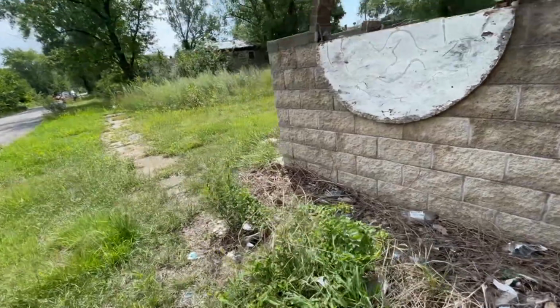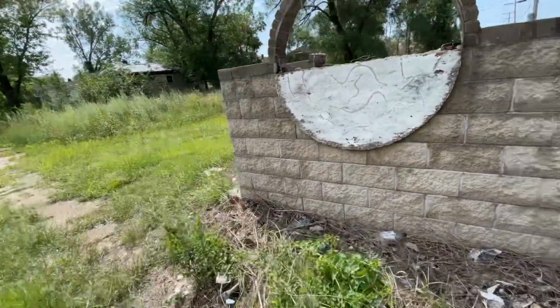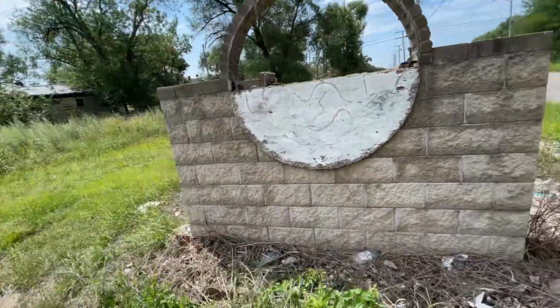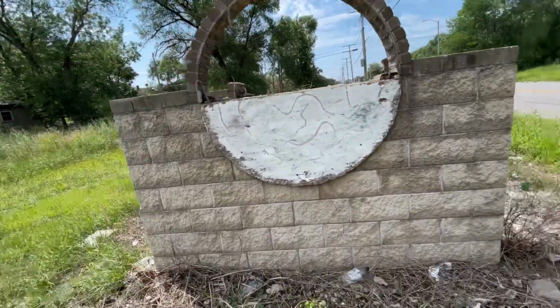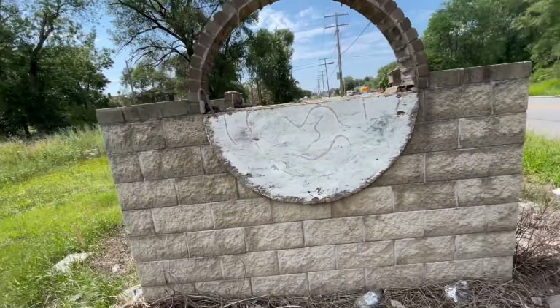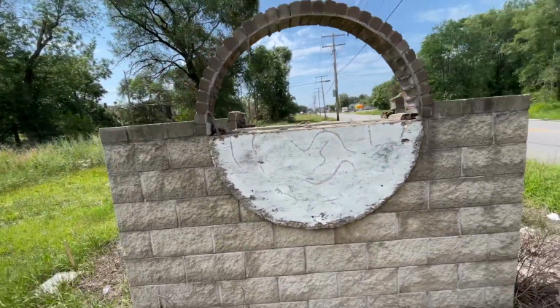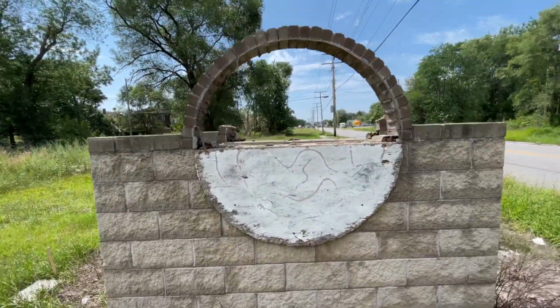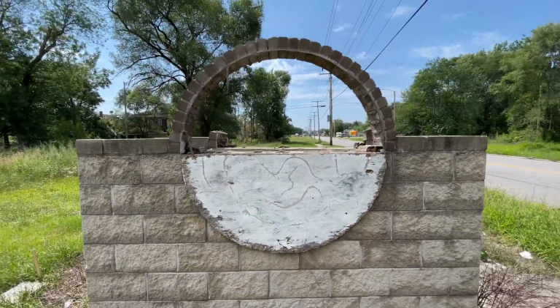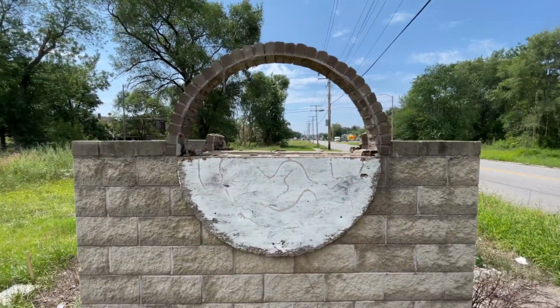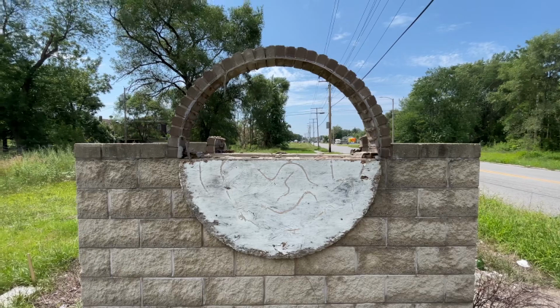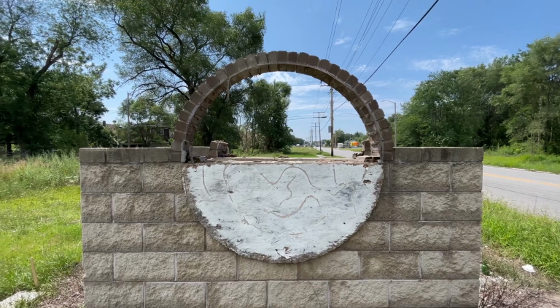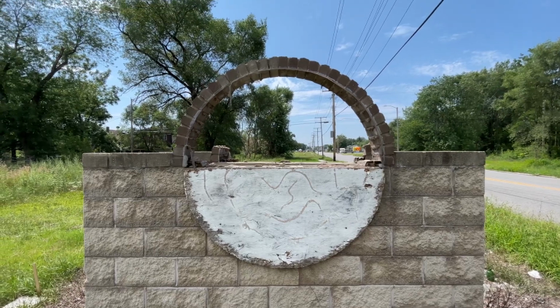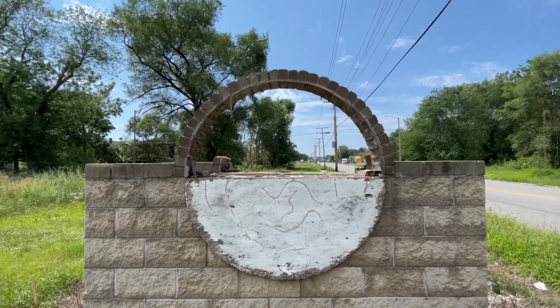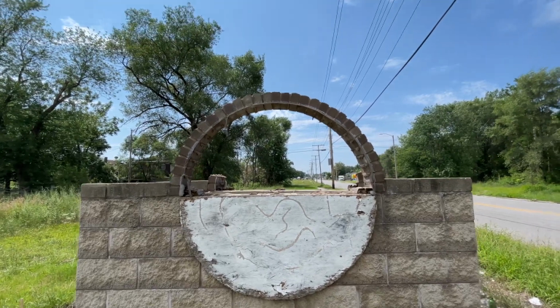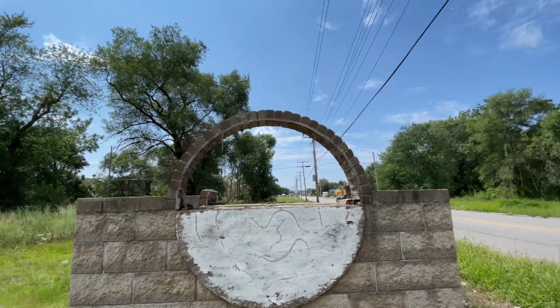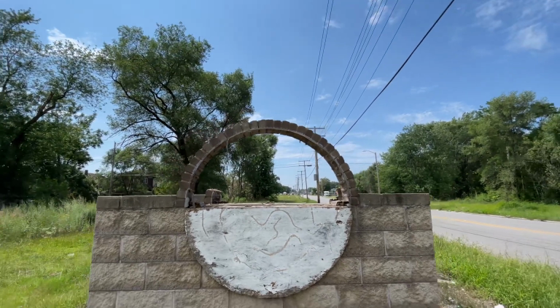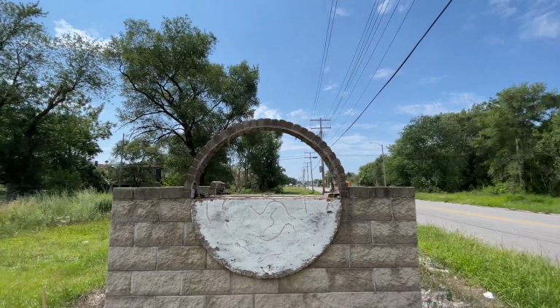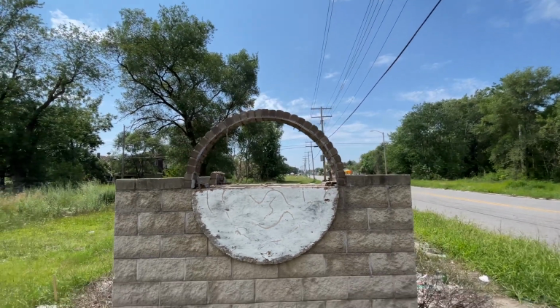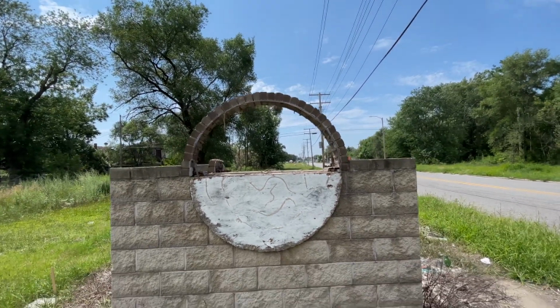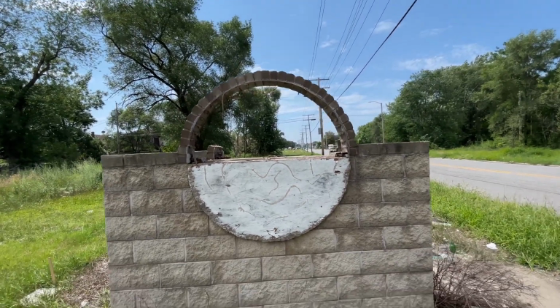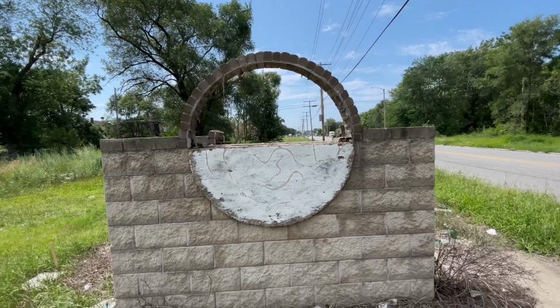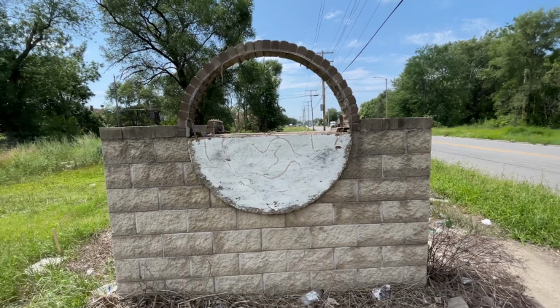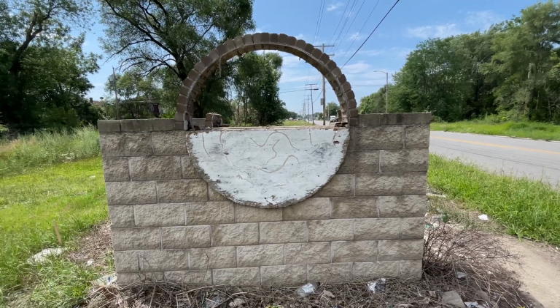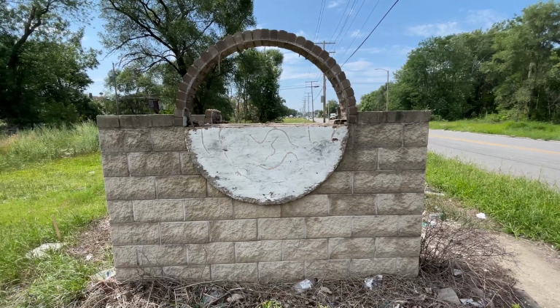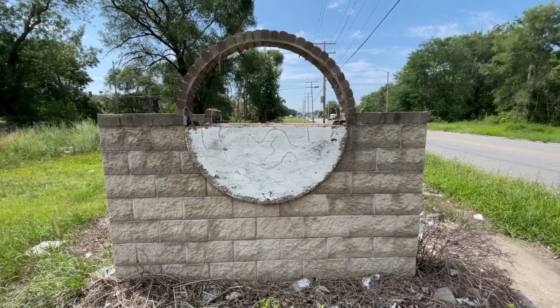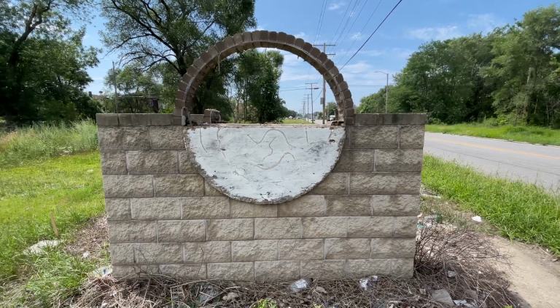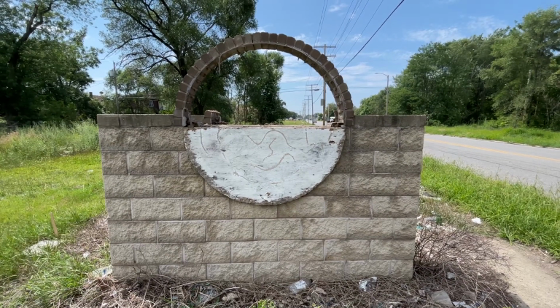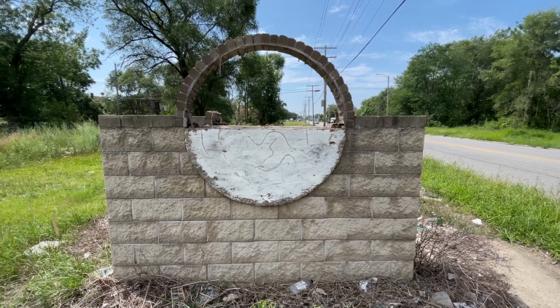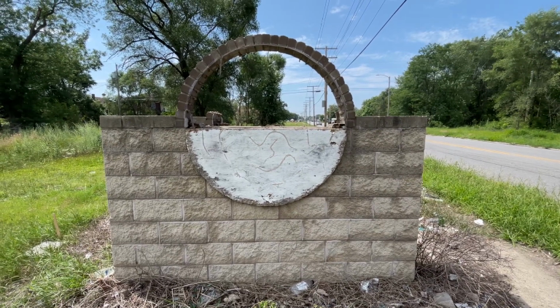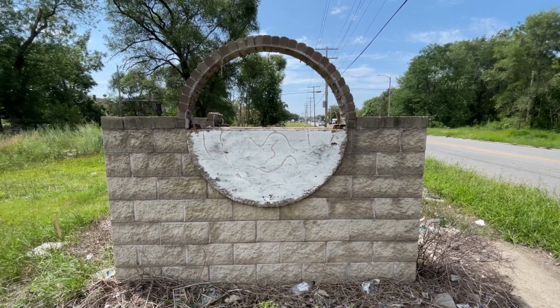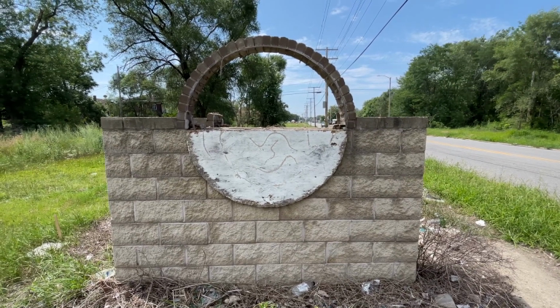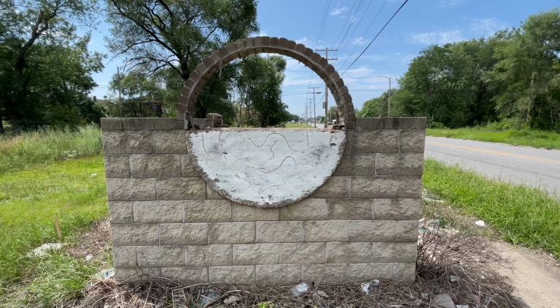I have always wondered what this is and I never could figure it out — so help me. It's 25th and Pennsylvania. I really would like to know what this is. Anybody out there, can you help me?